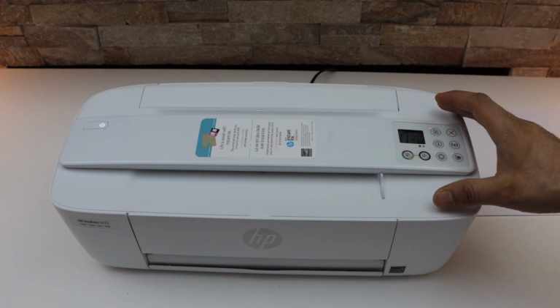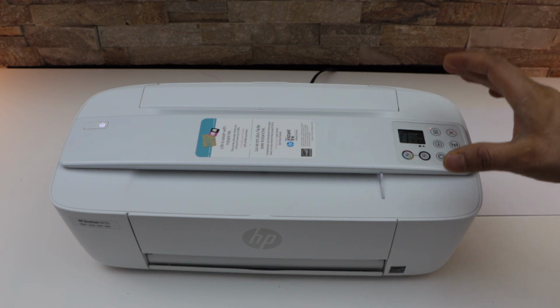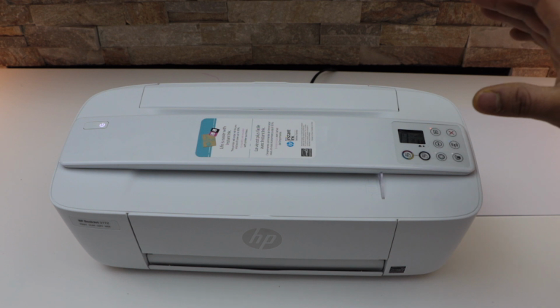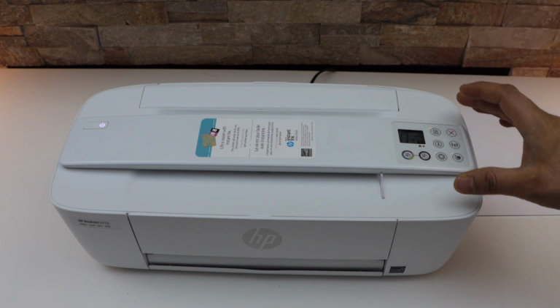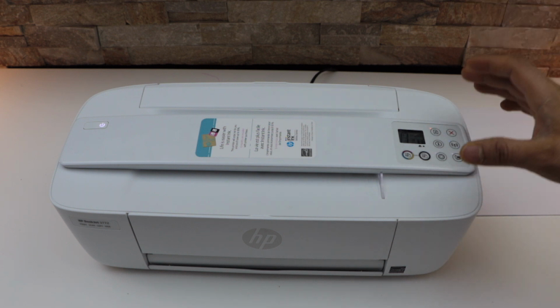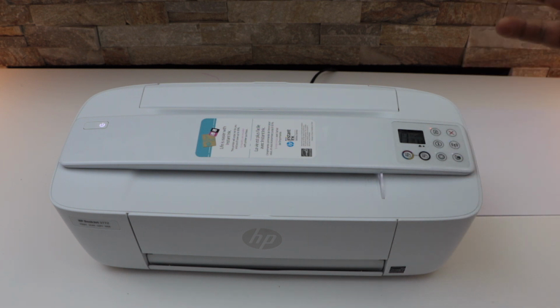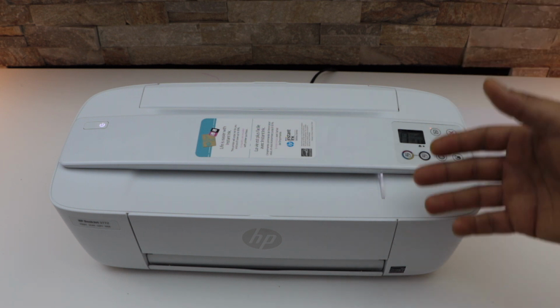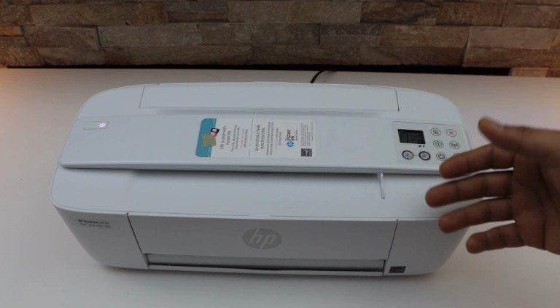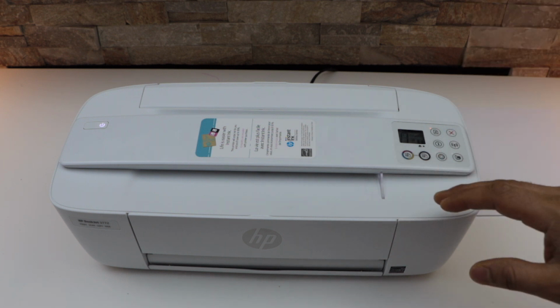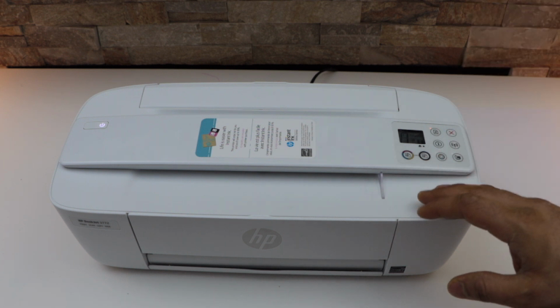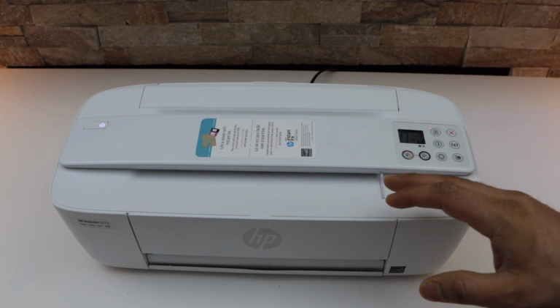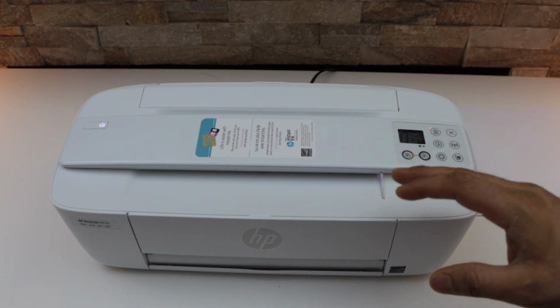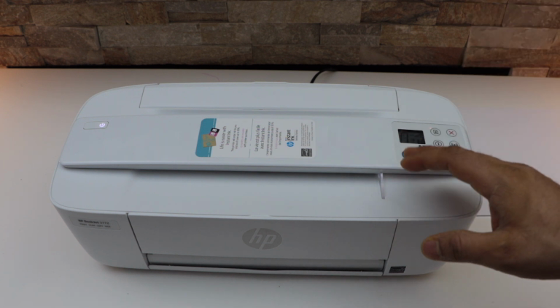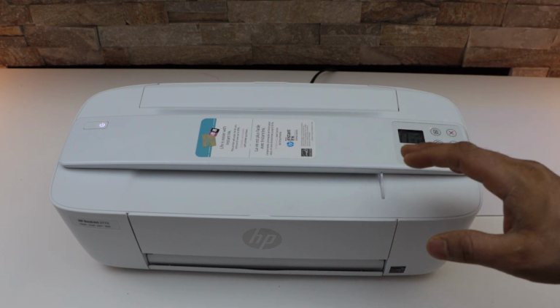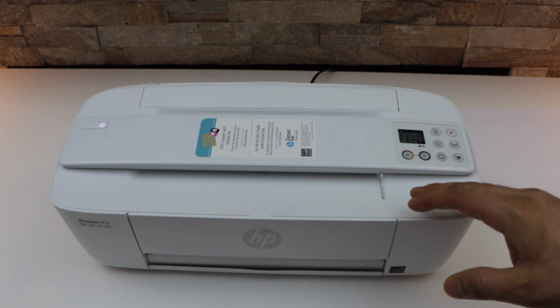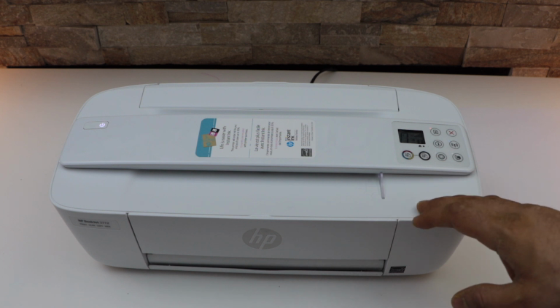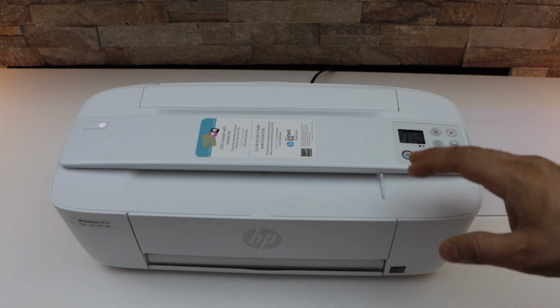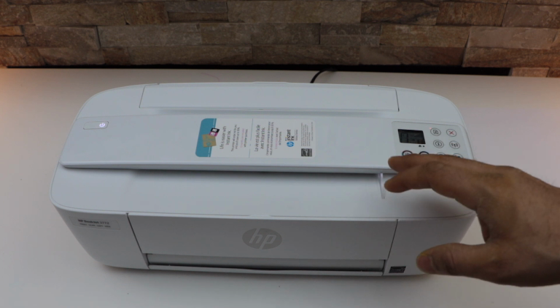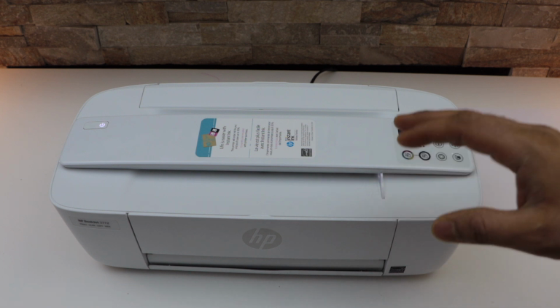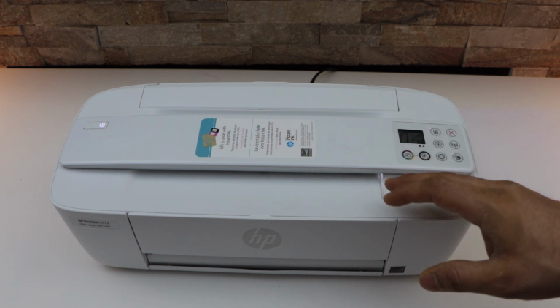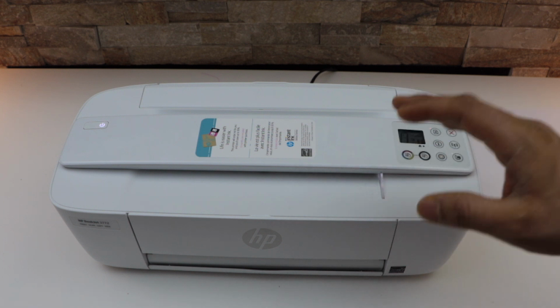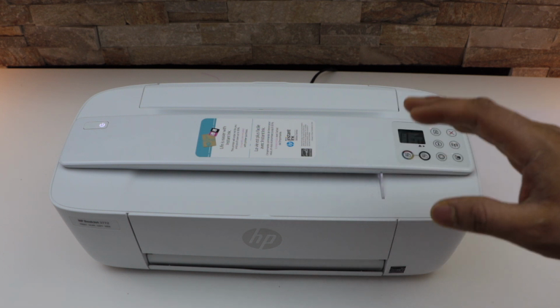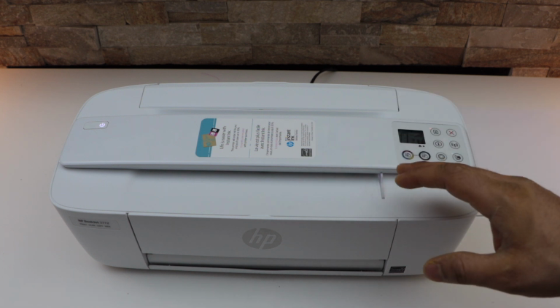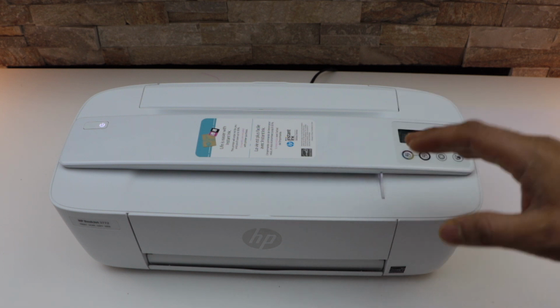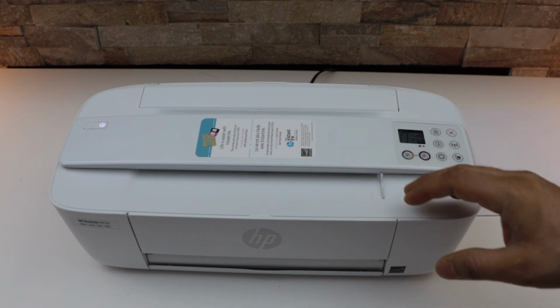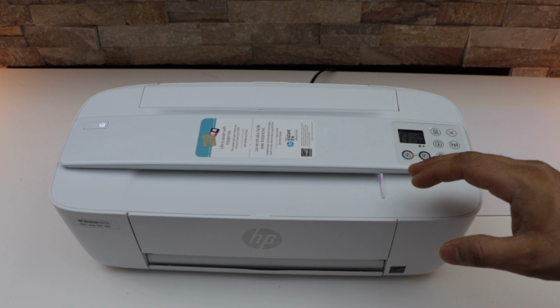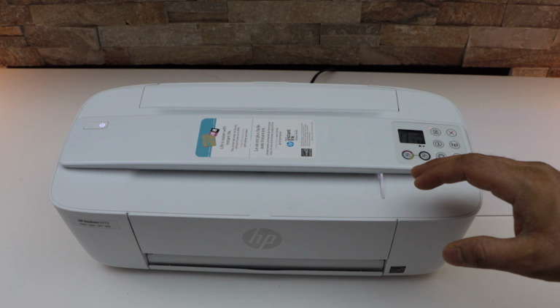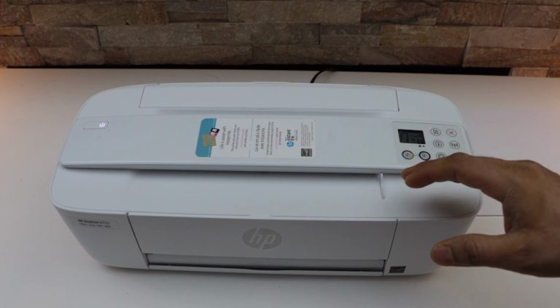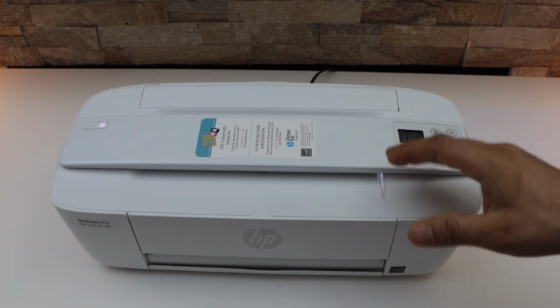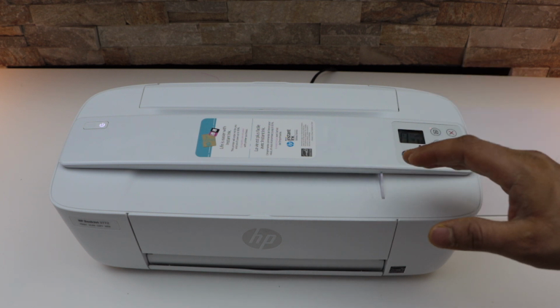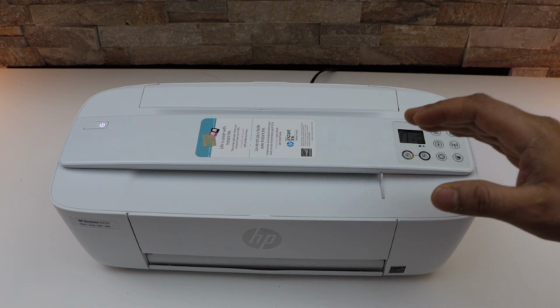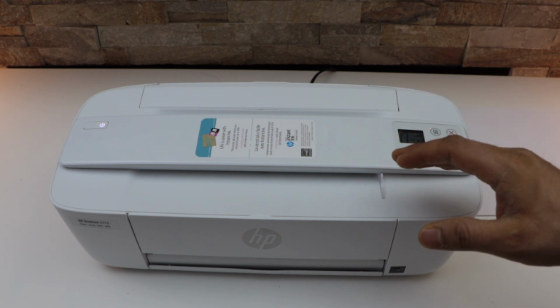Third, if your printer is in a place where the Wi-Fi signal of your home or office is not strong enough, it will not be able to connect. Make sure you place your printer in an area where the signal strength is really good.